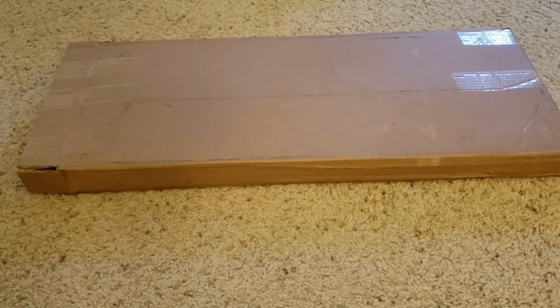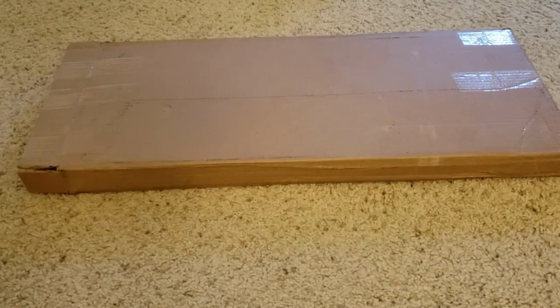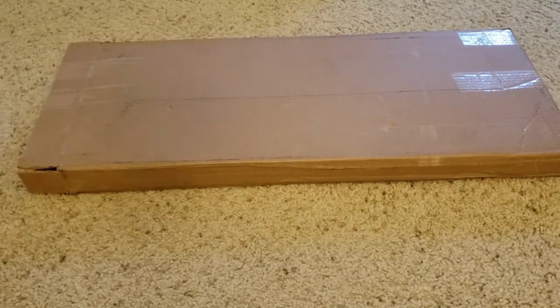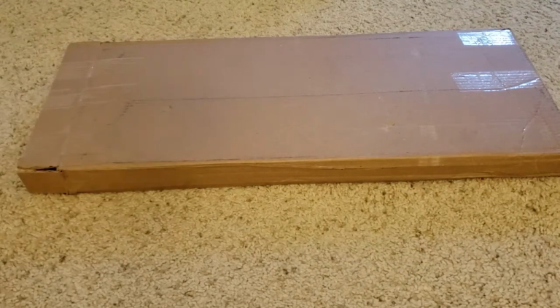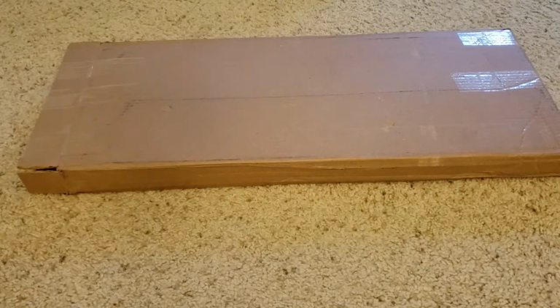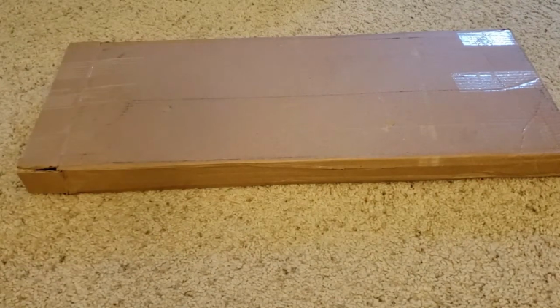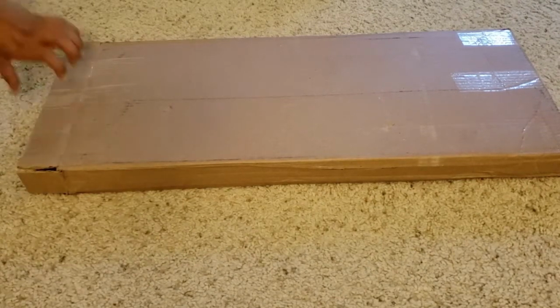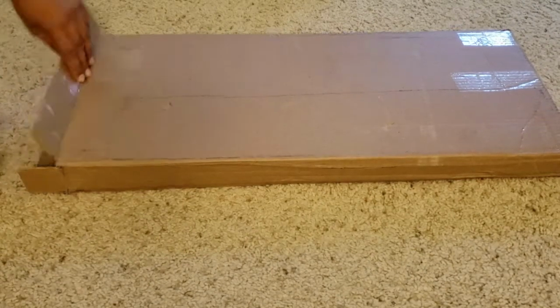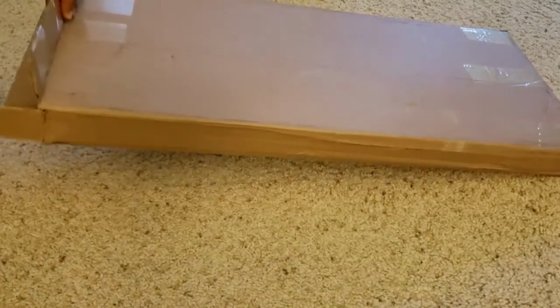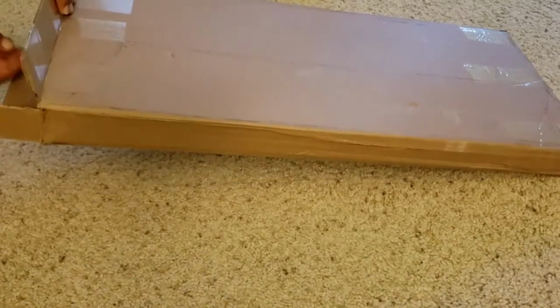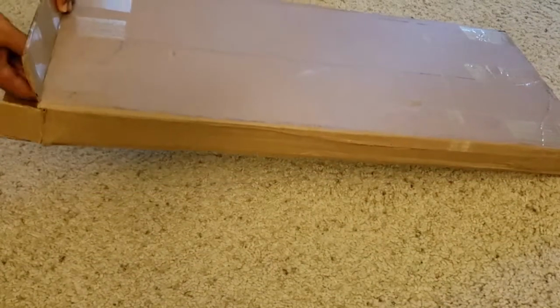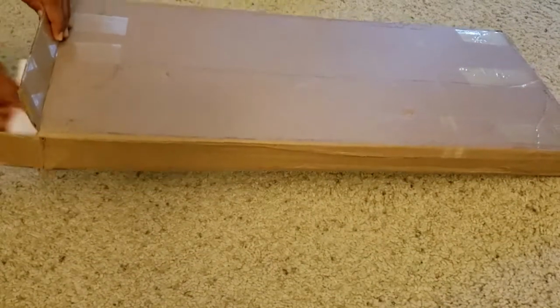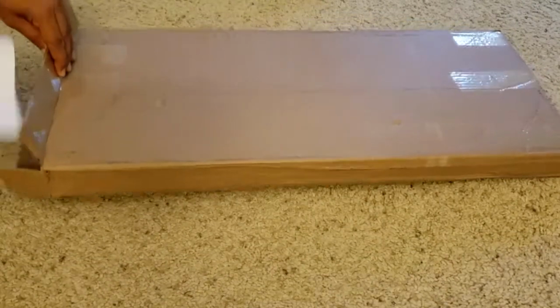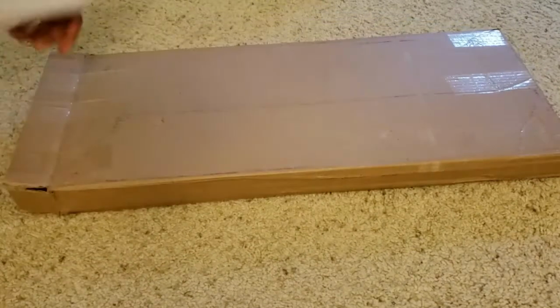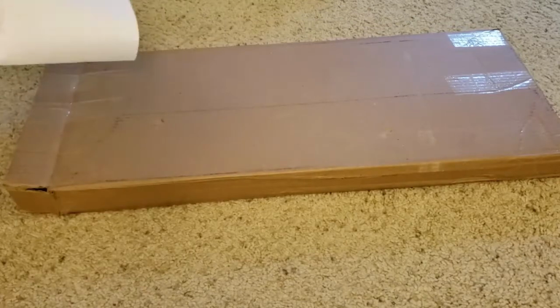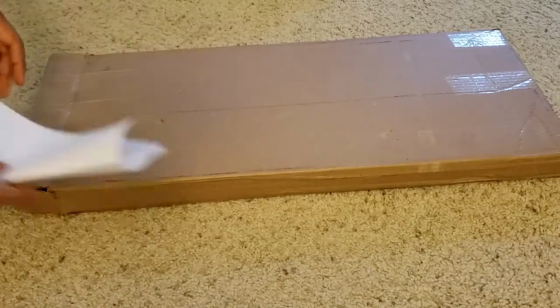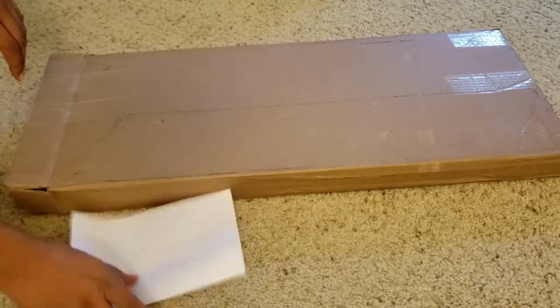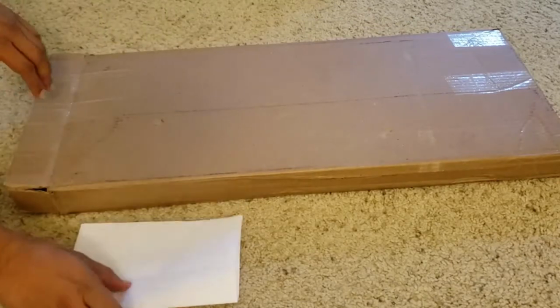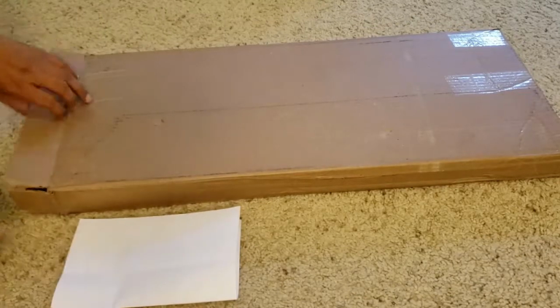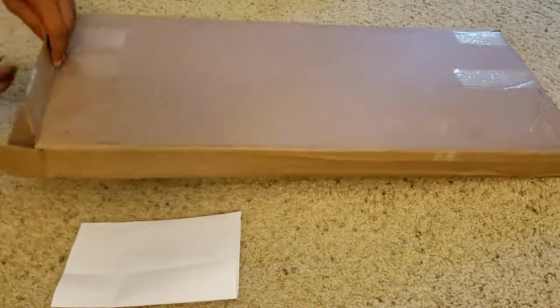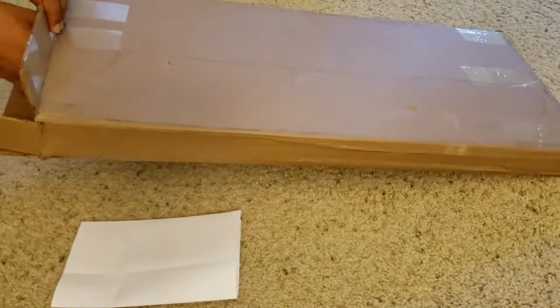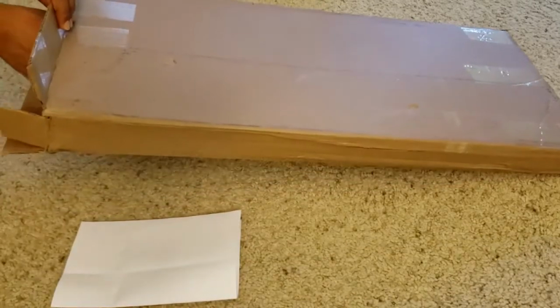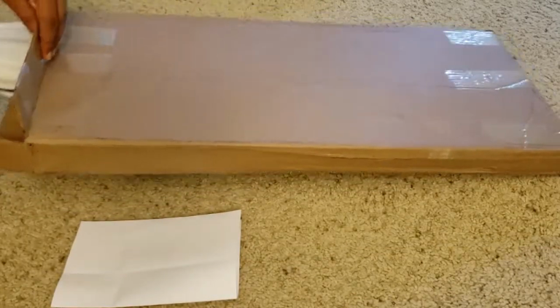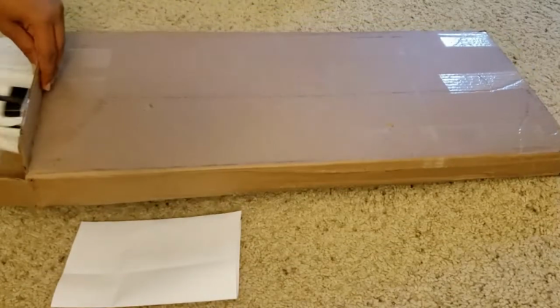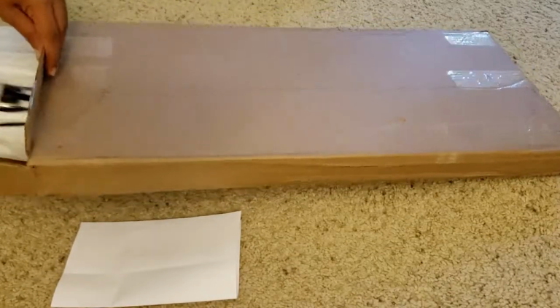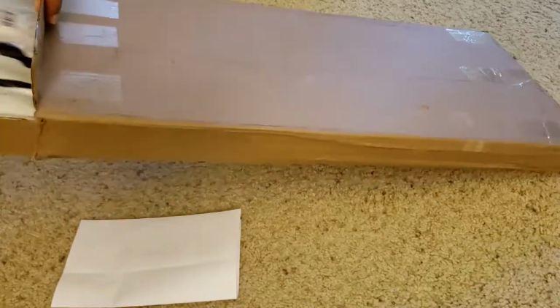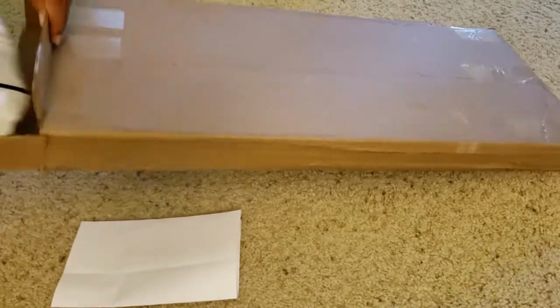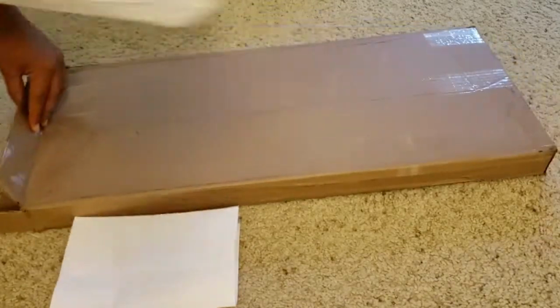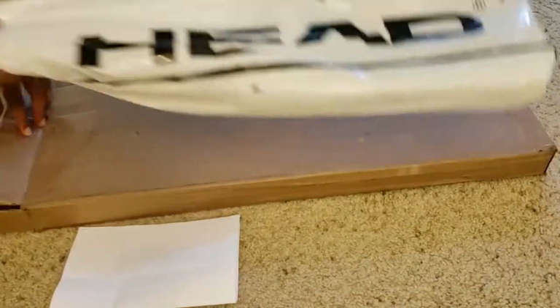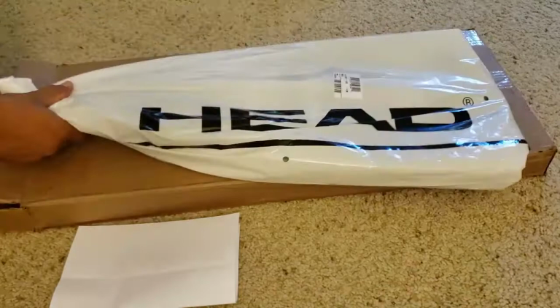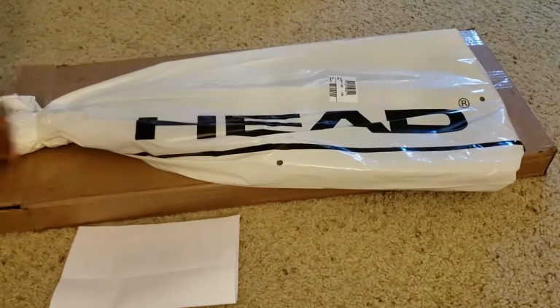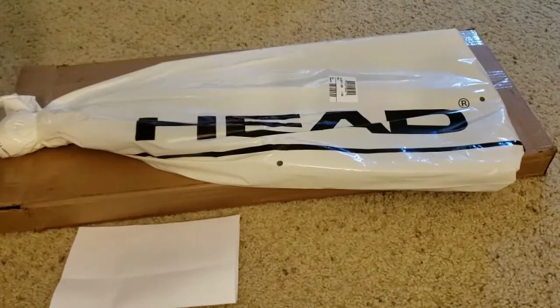Hello guys, I ordered this Head MXG5 racket online, so let's open it and see how it looks in the opening.